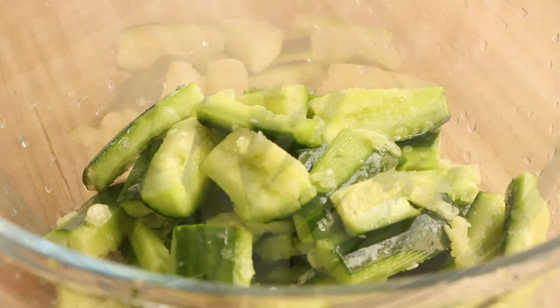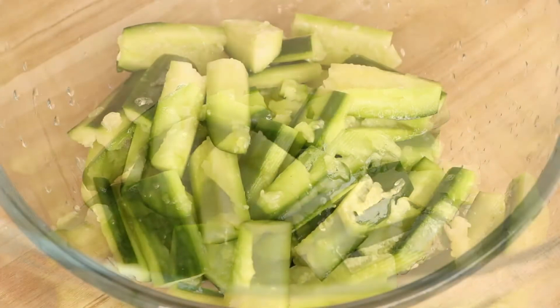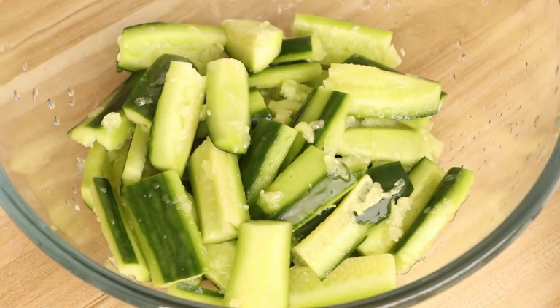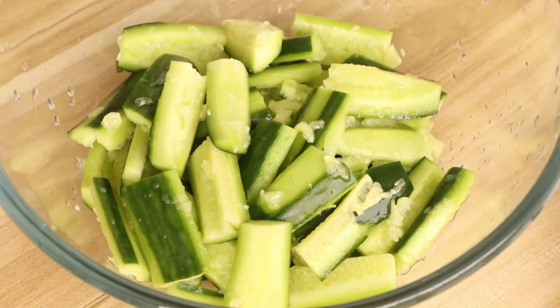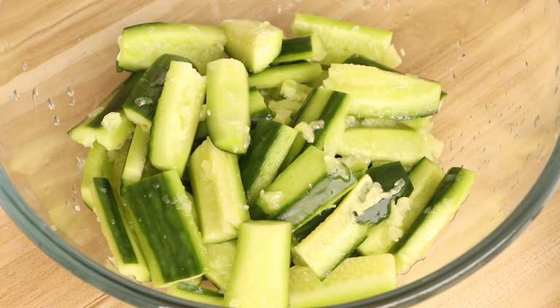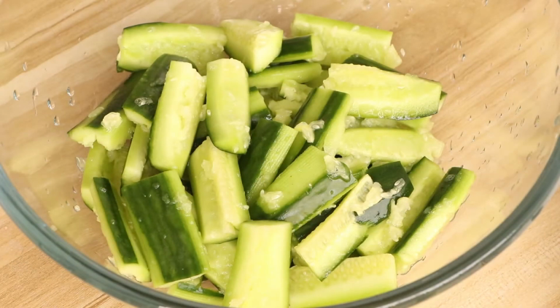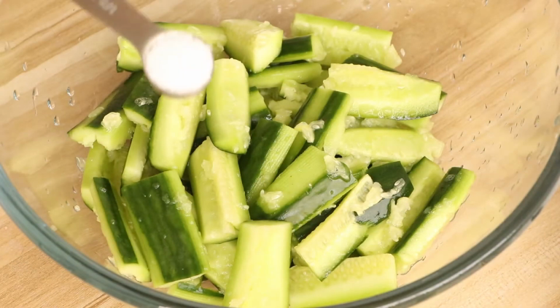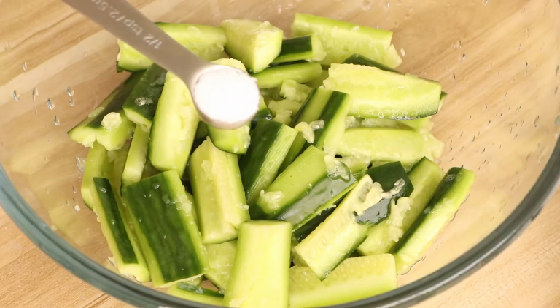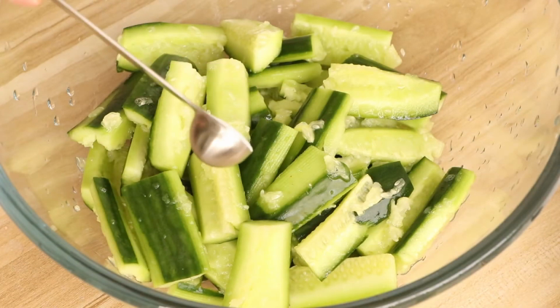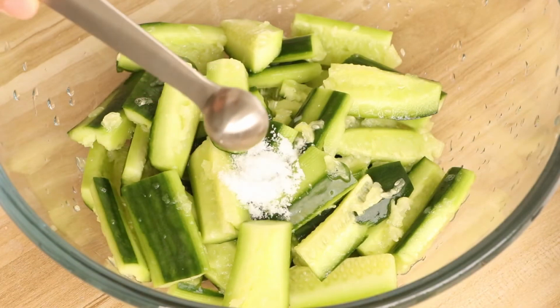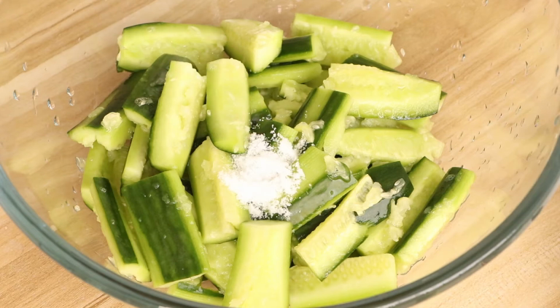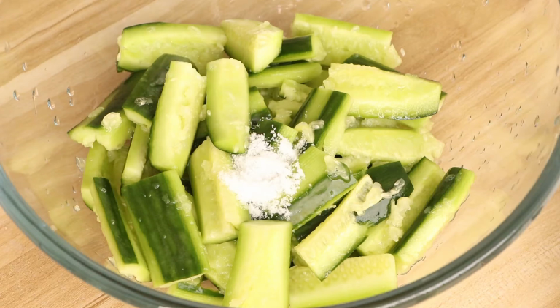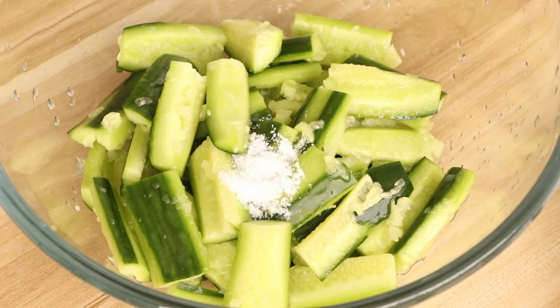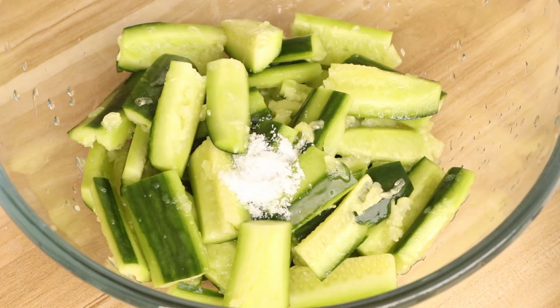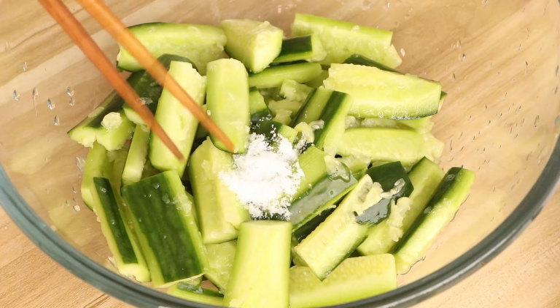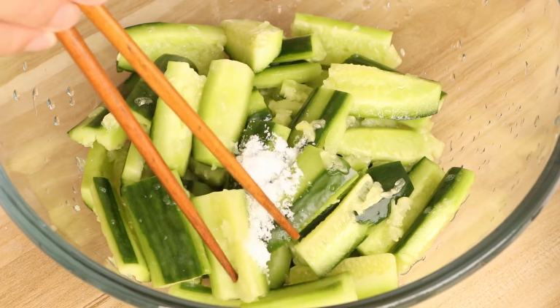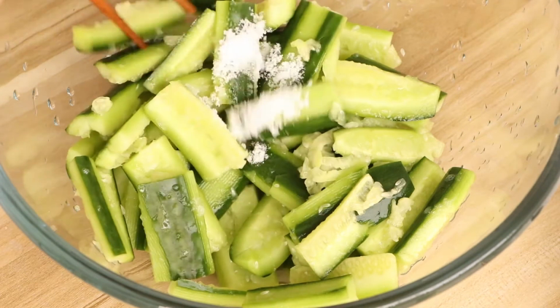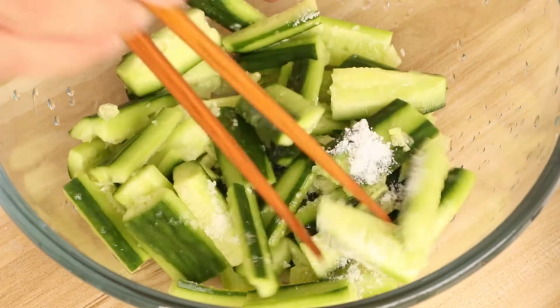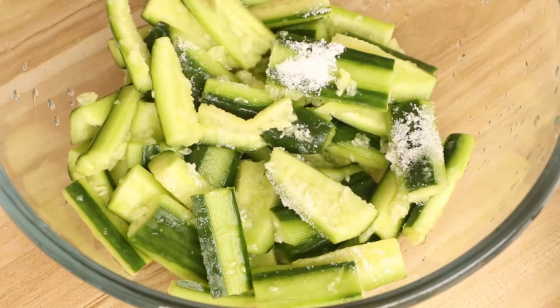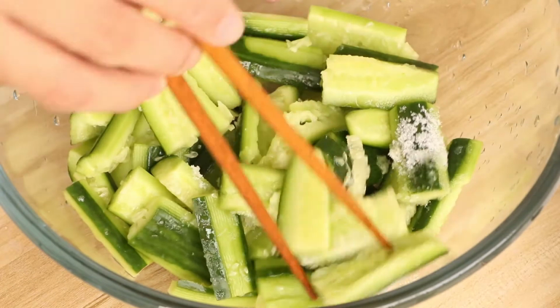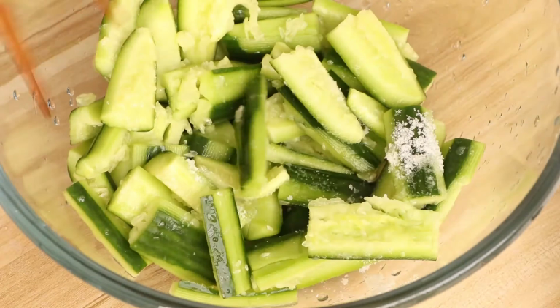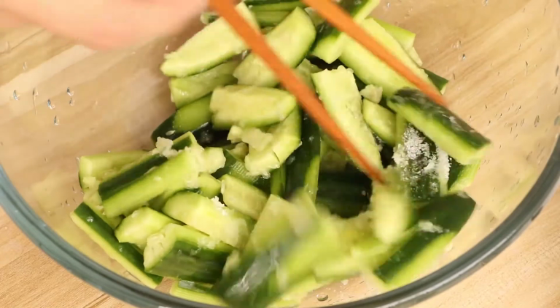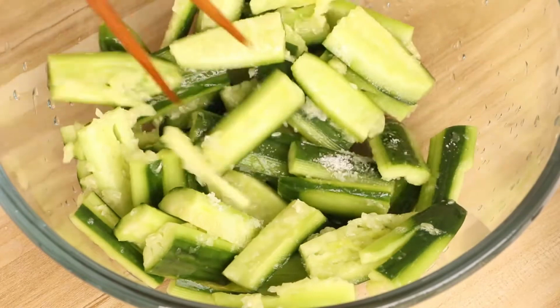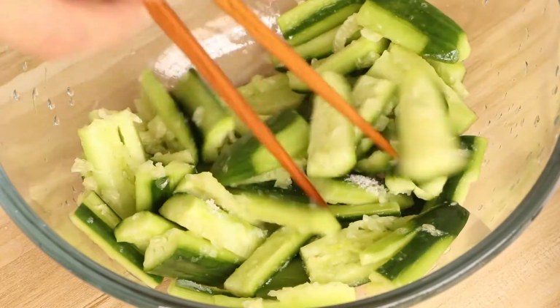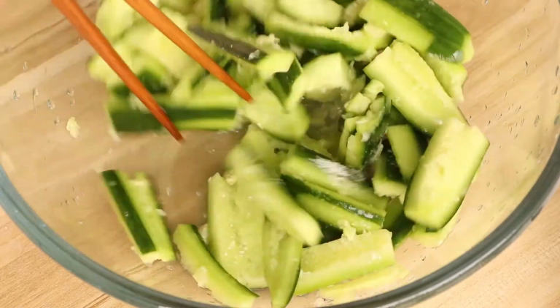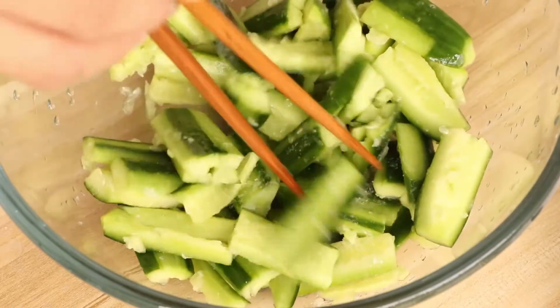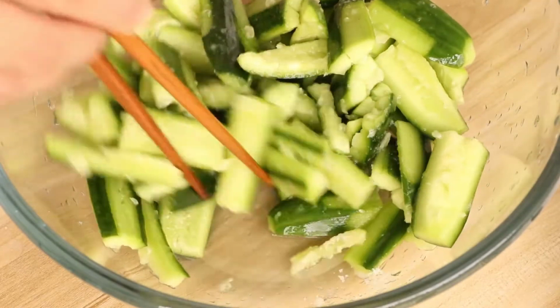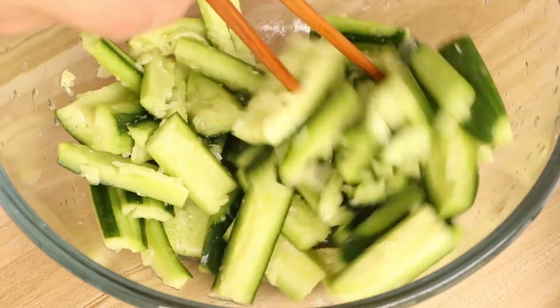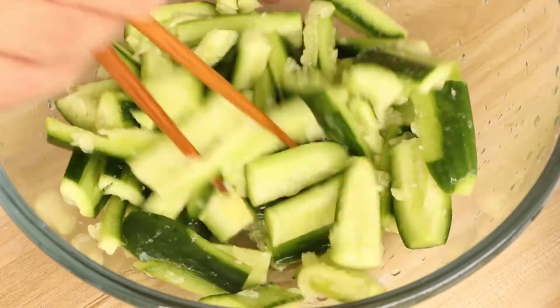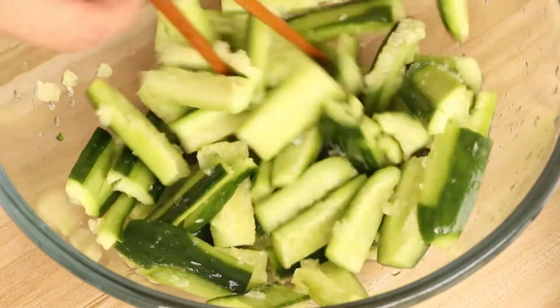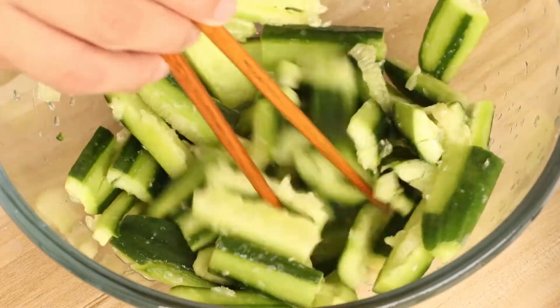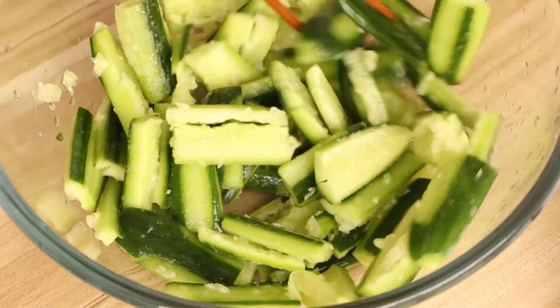Next, we should marinate the cucumber. Add one teaspoon of salt to marinate the cucumber. It can help the cucumbers to remove the puckery taste. Stir them evenly, then marinate them for 10 minutes.